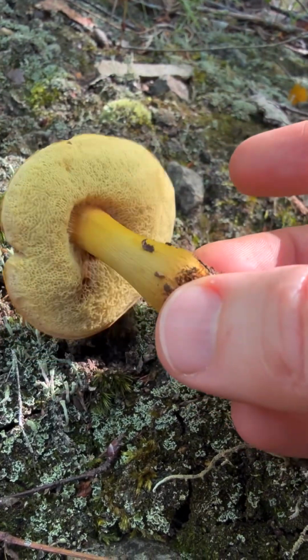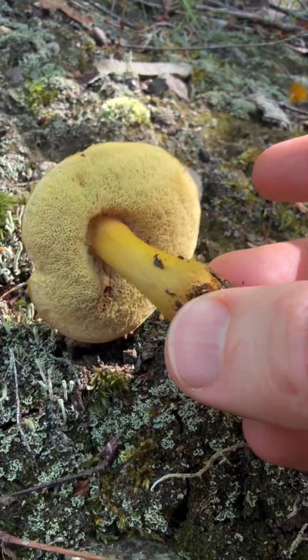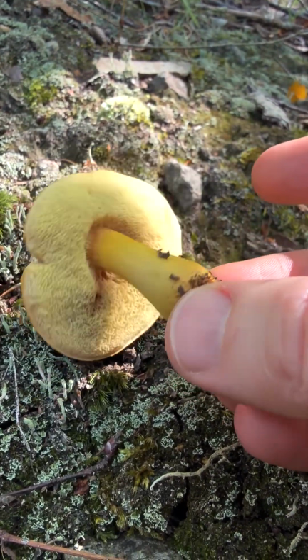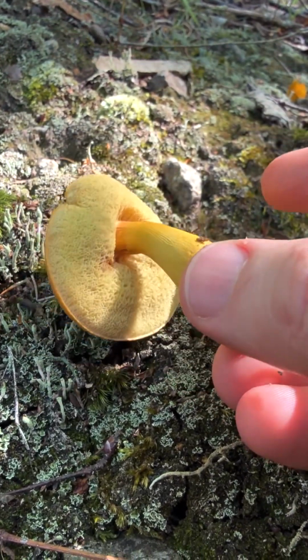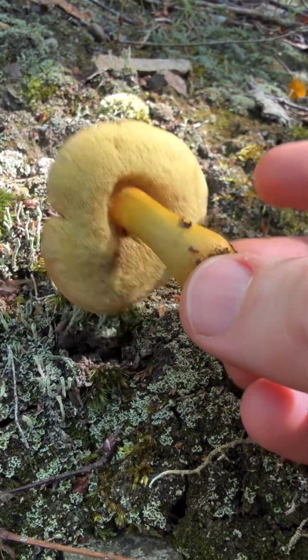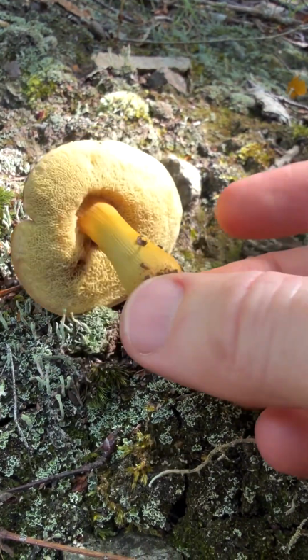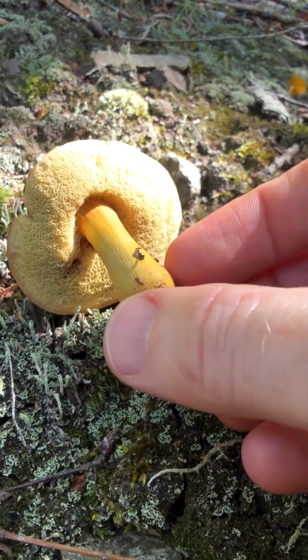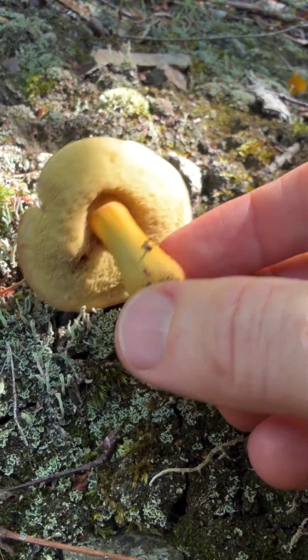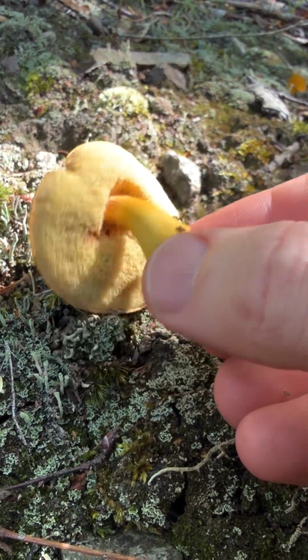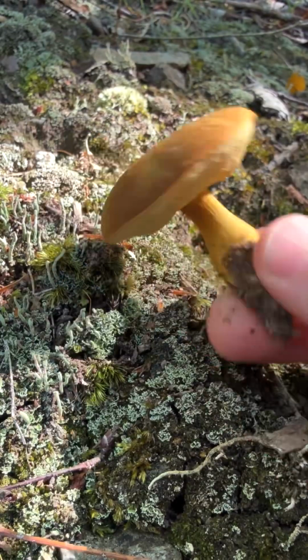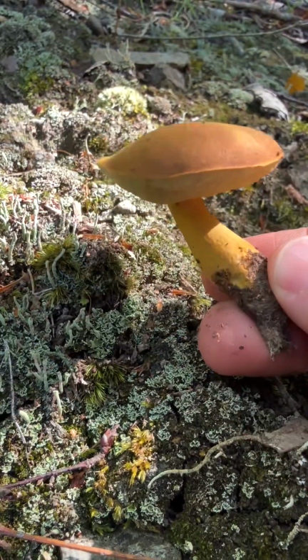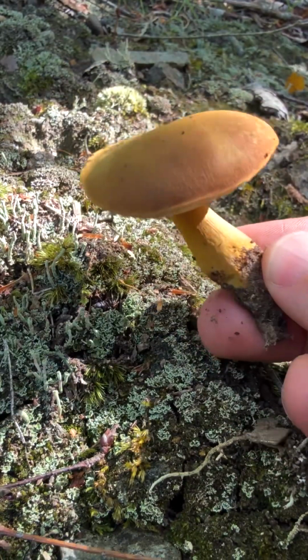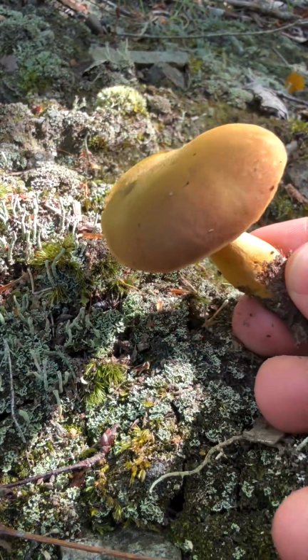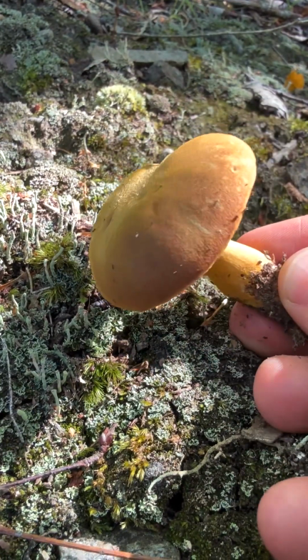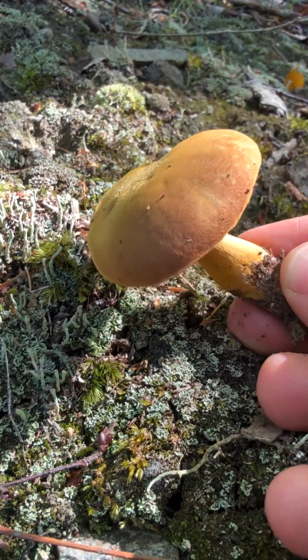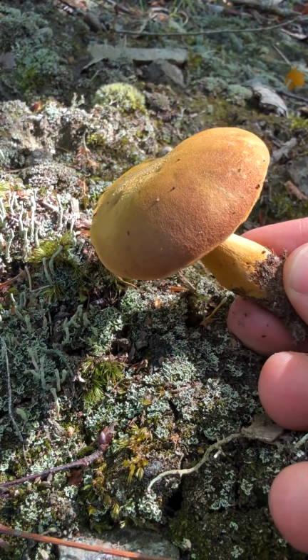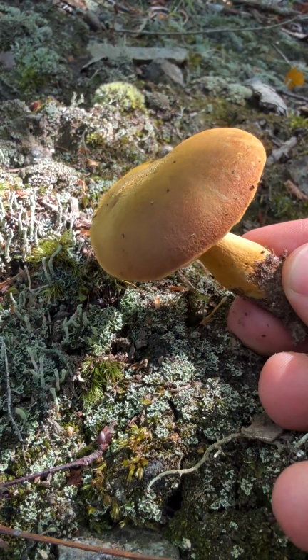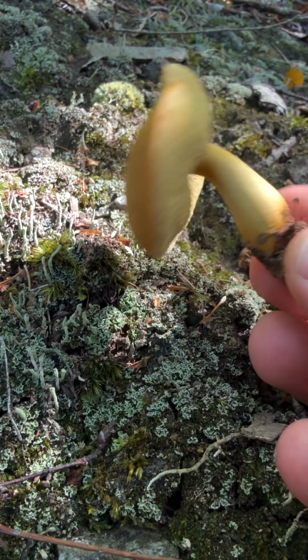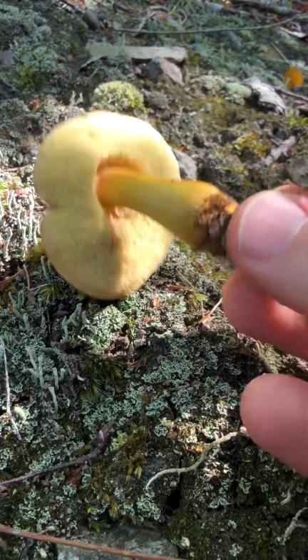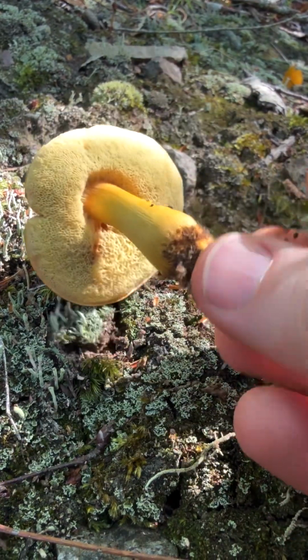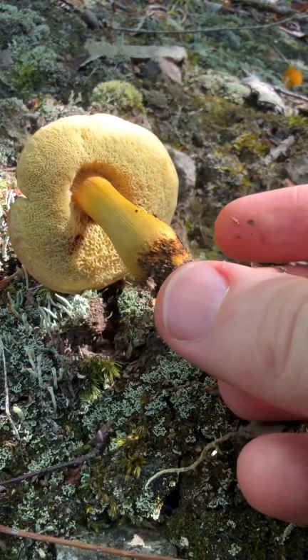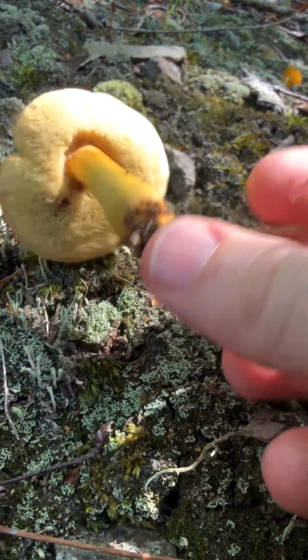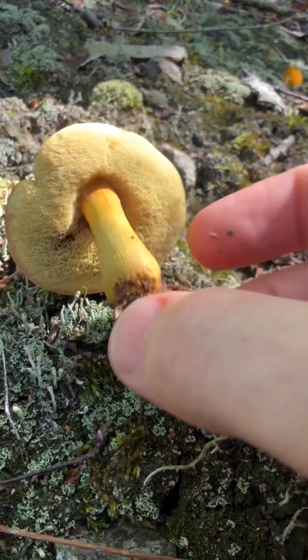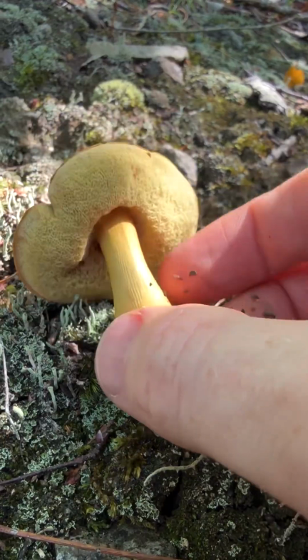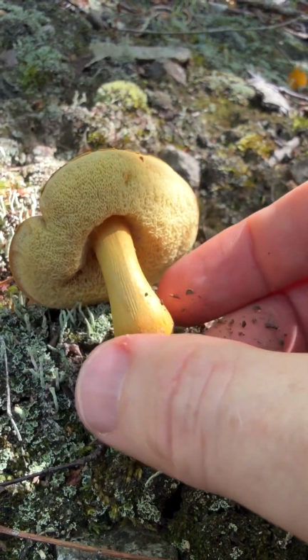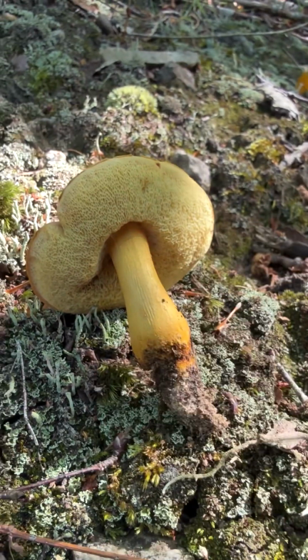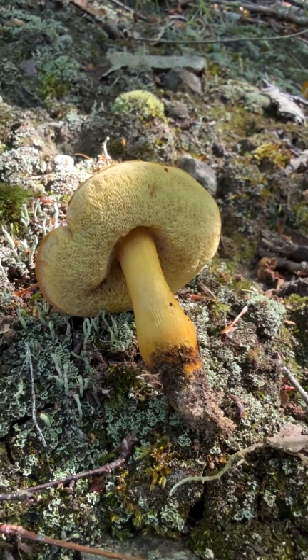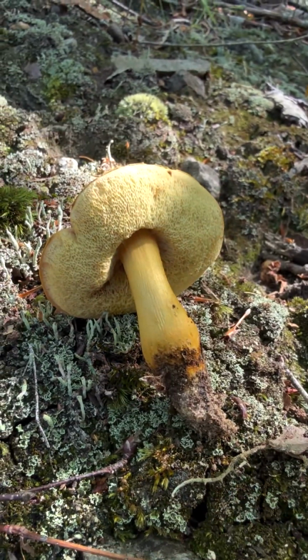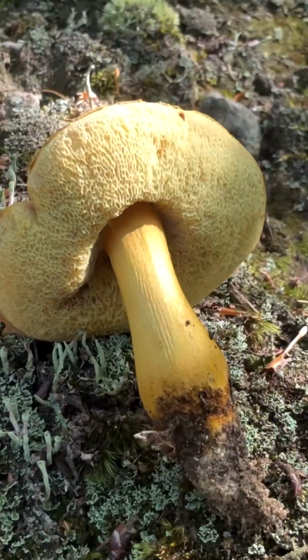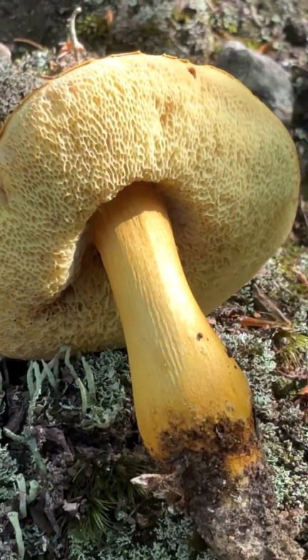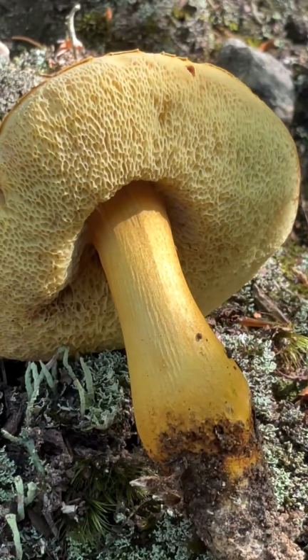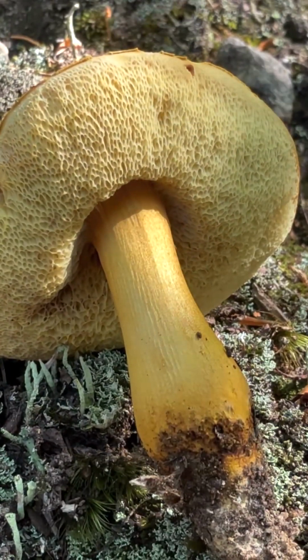That's an interesting-looking bolete — I'm not sure what that is. Pretty cool, beautiful kind of reddish cap. Could be Xanthoconium. I'll have to check my books.